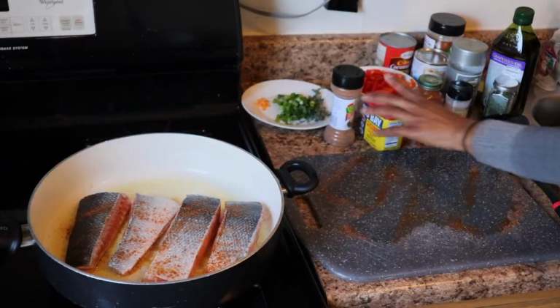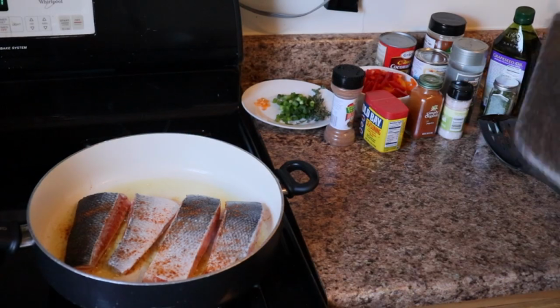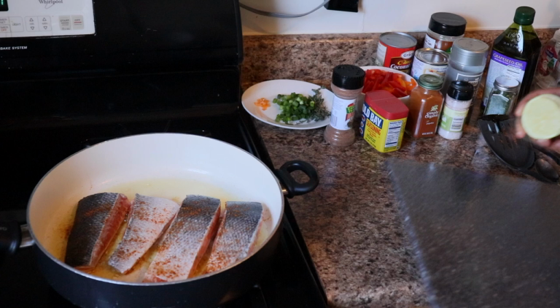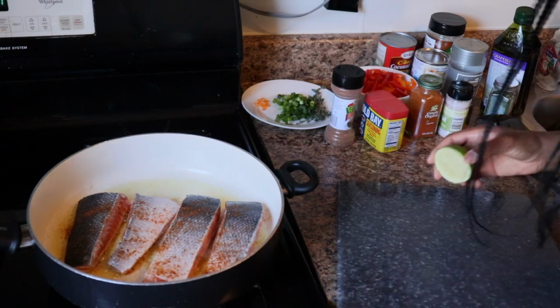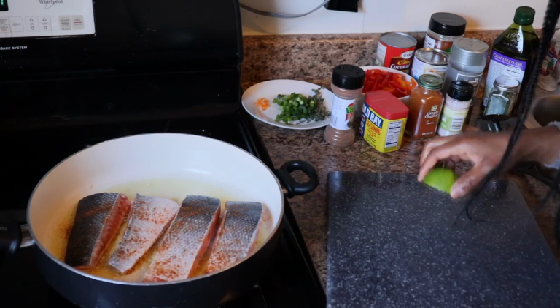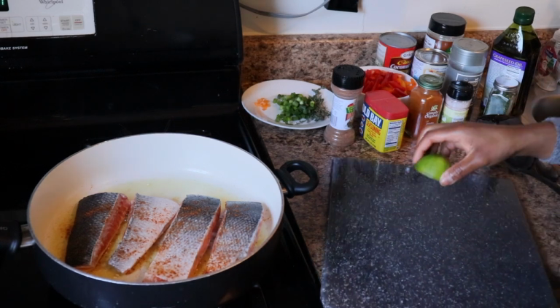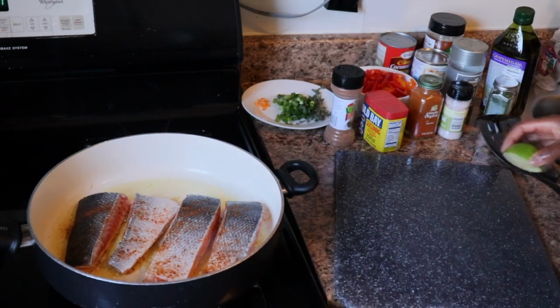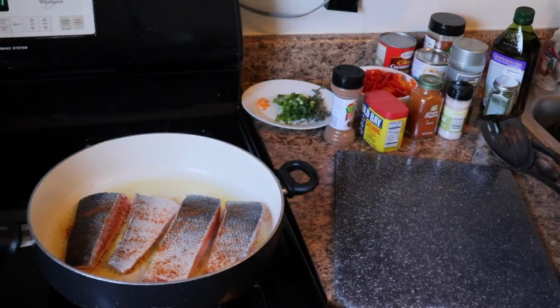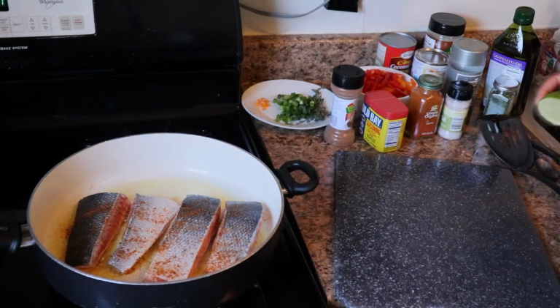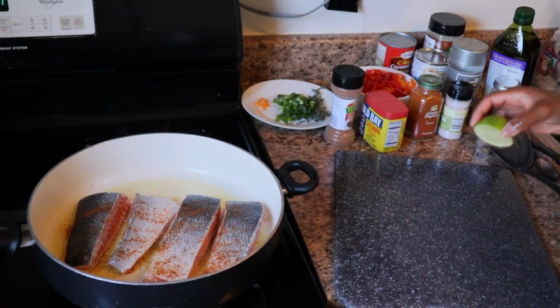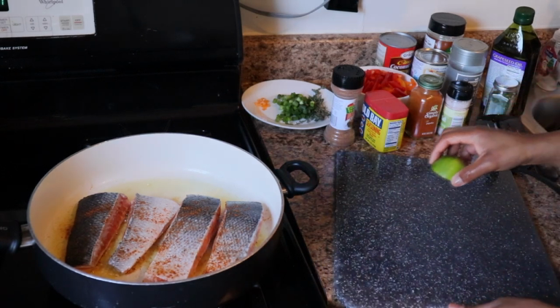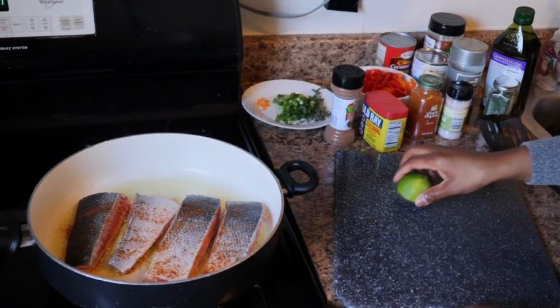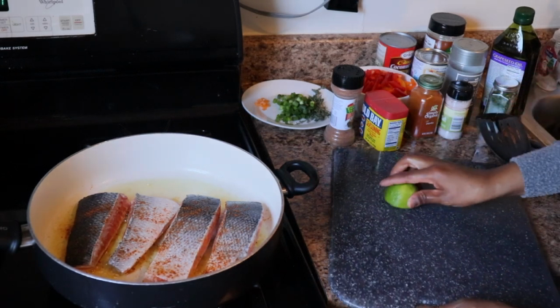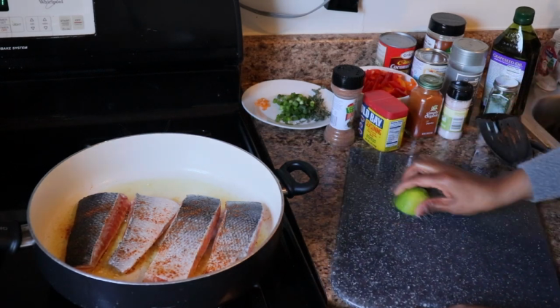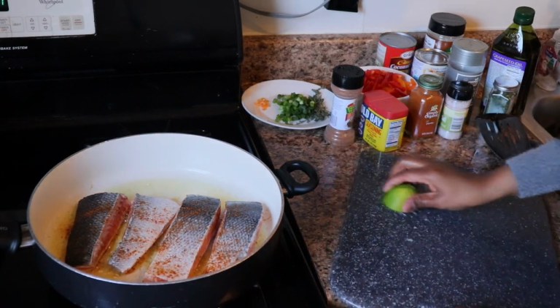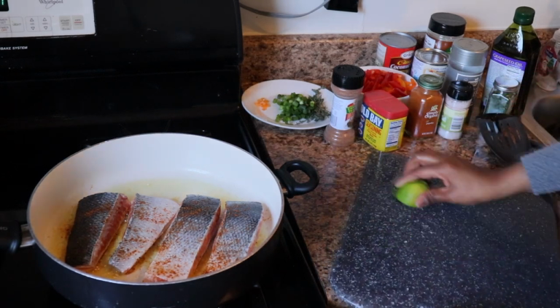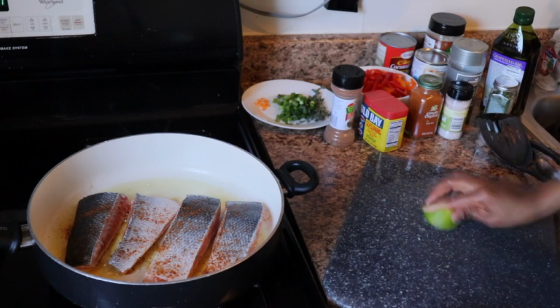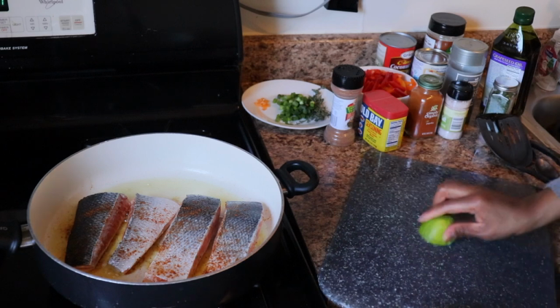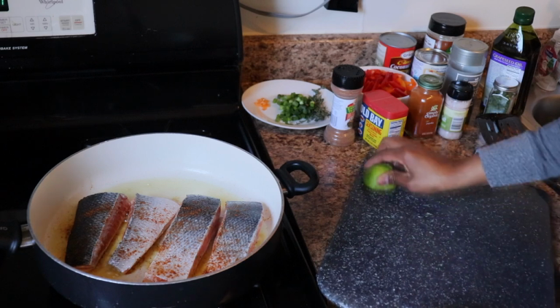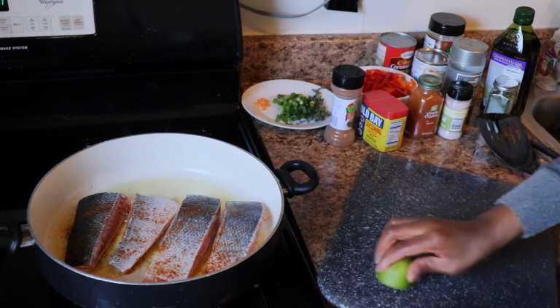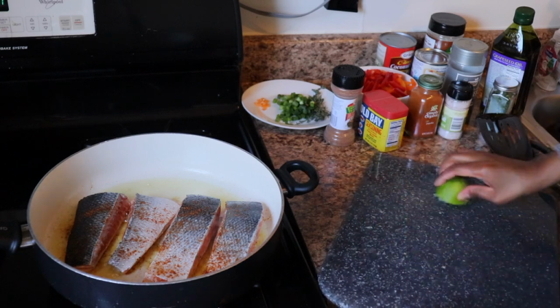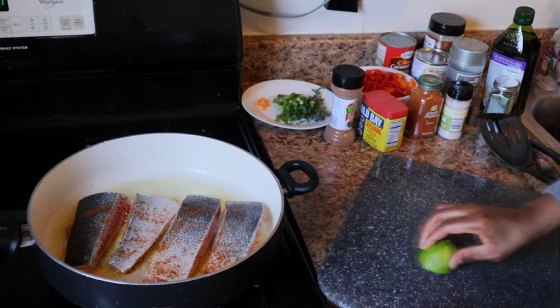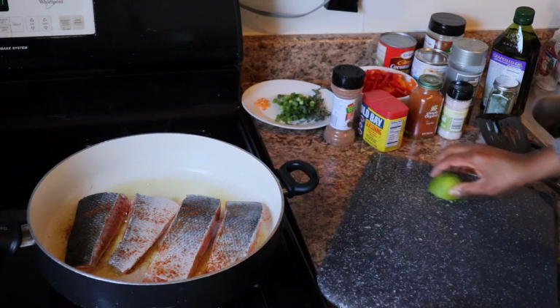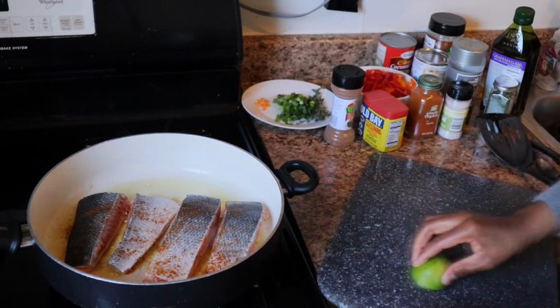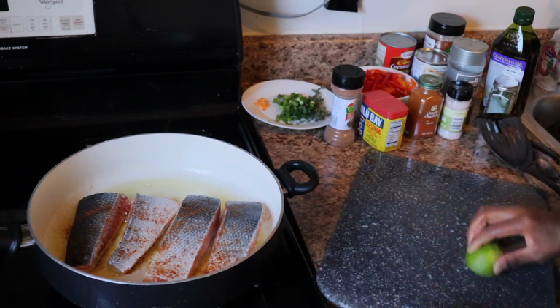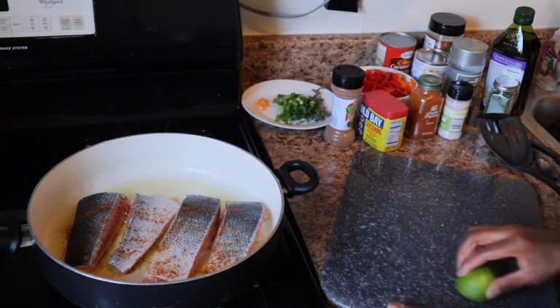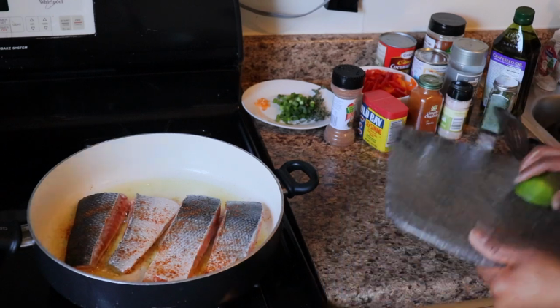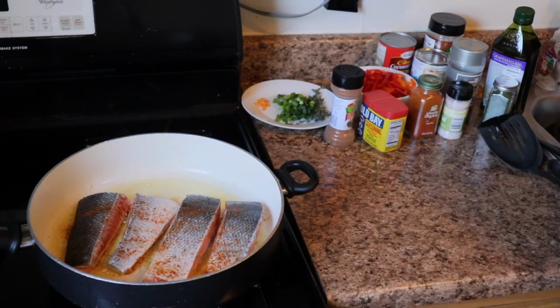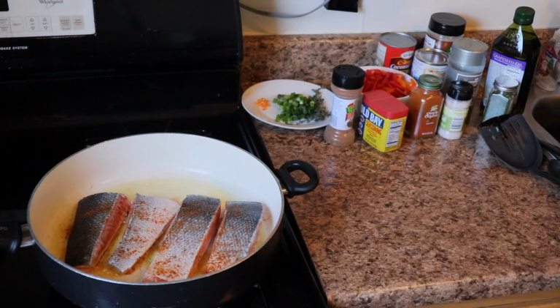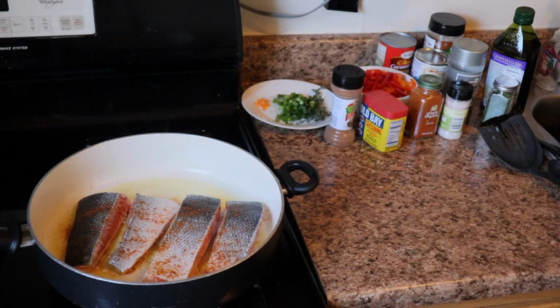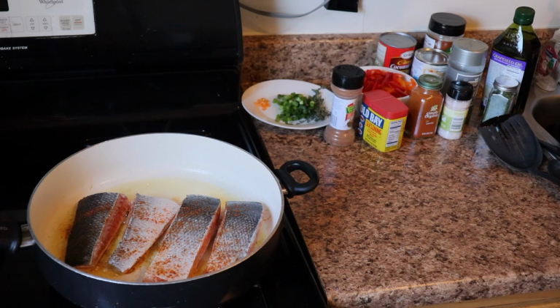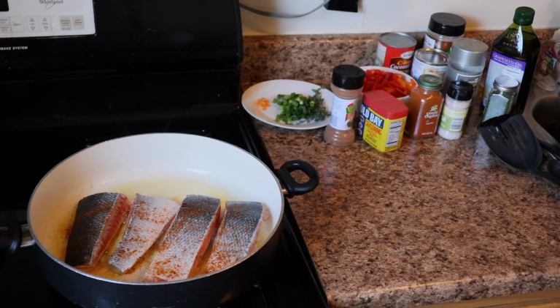Now I'm just showing you guys a little cleaning tip: when you clean your cutting board, rub a slice of lime or lemon on it for freshness and to get rid of the germs and bacteria.